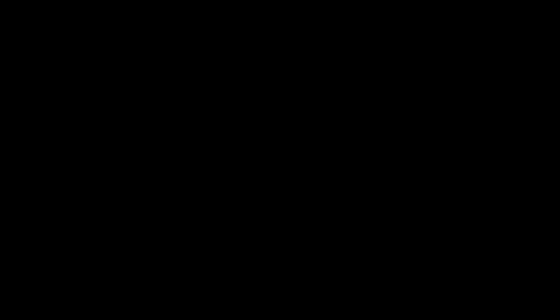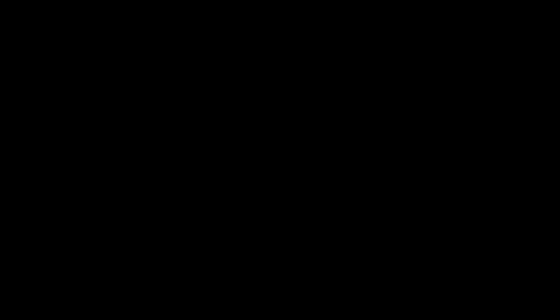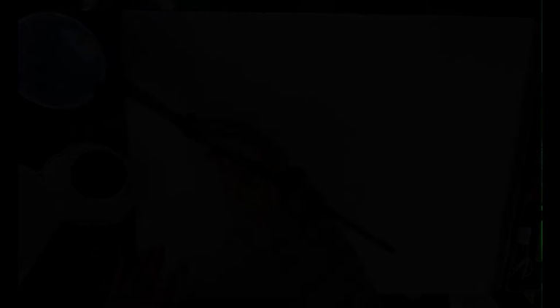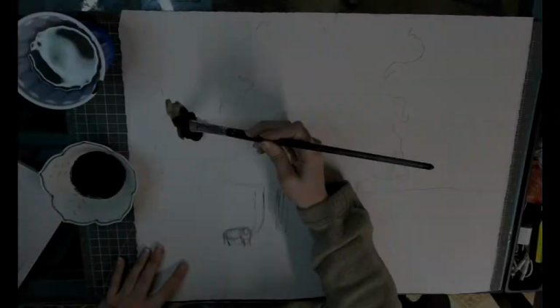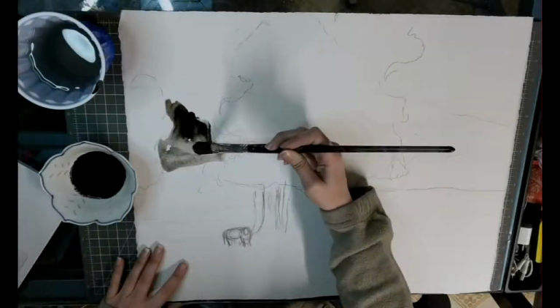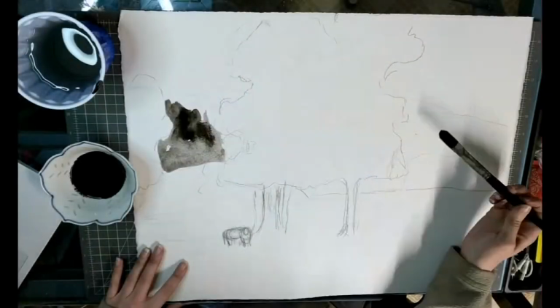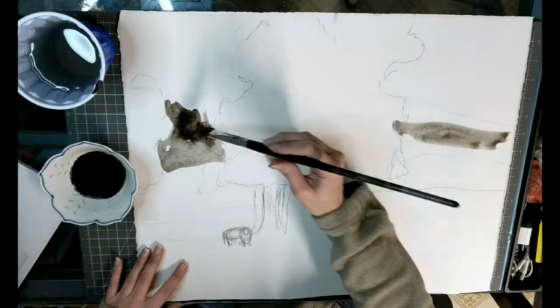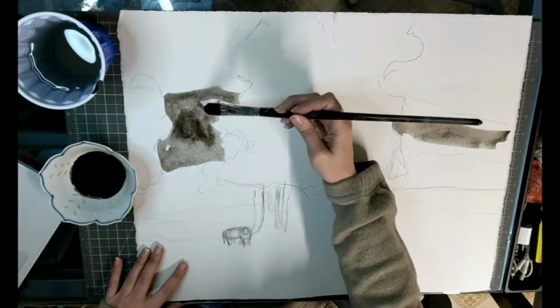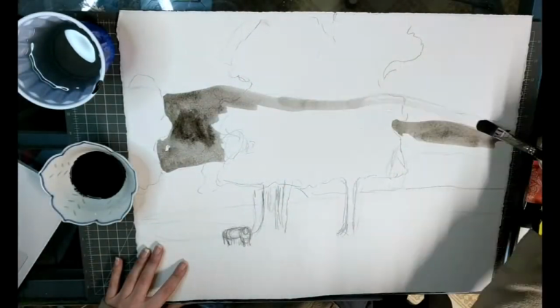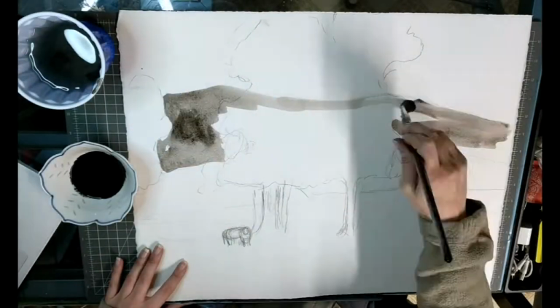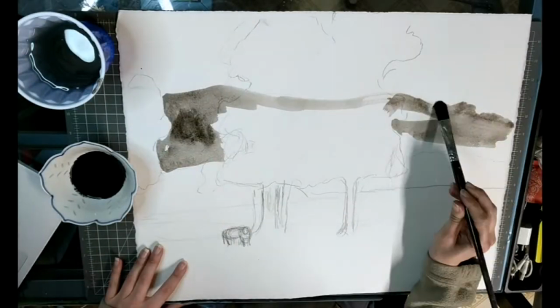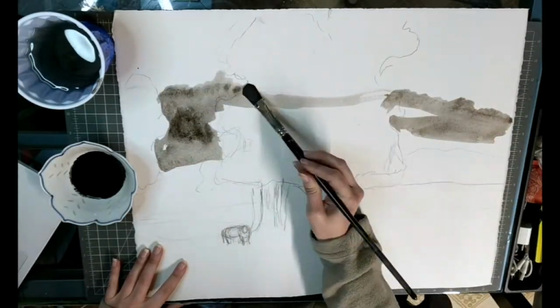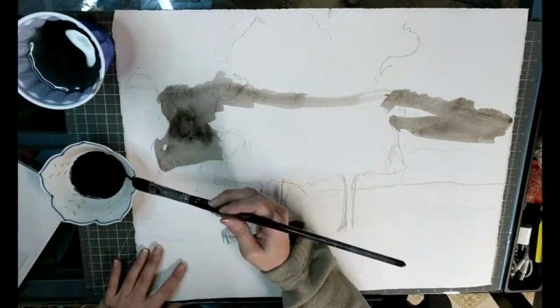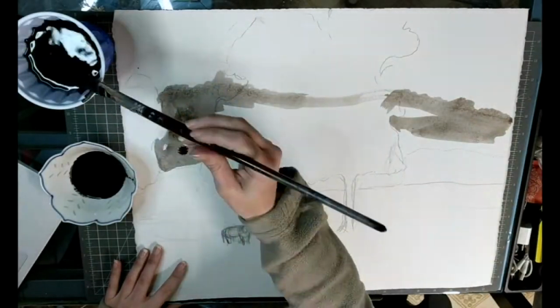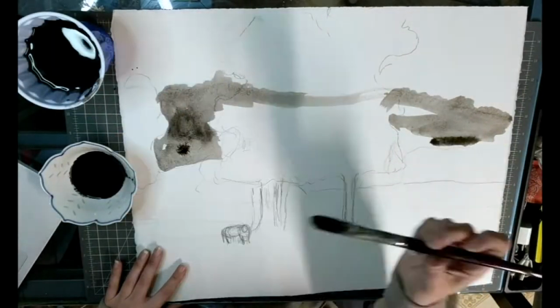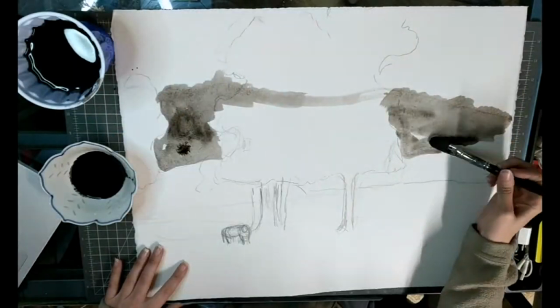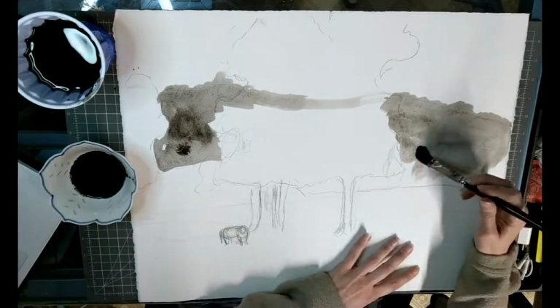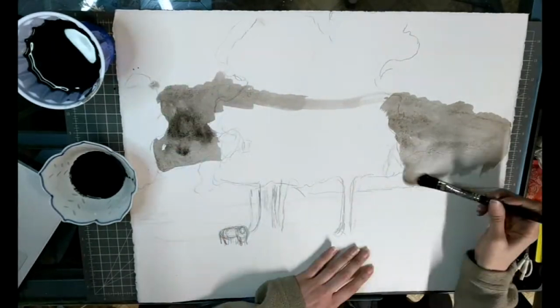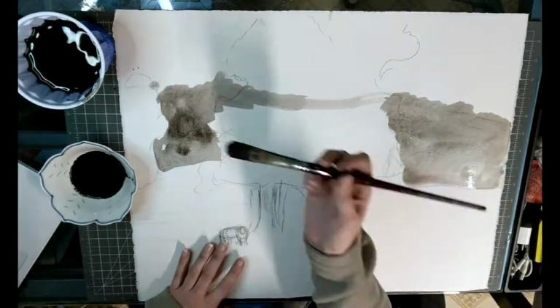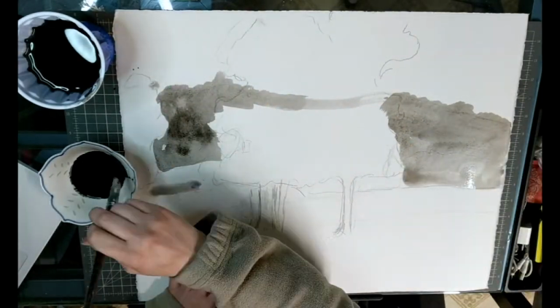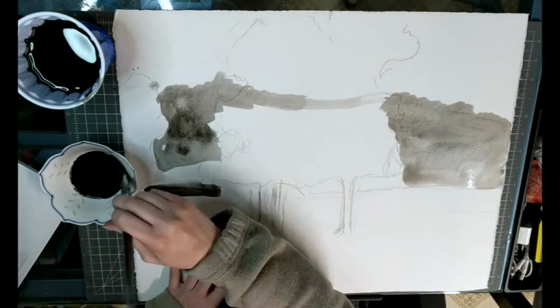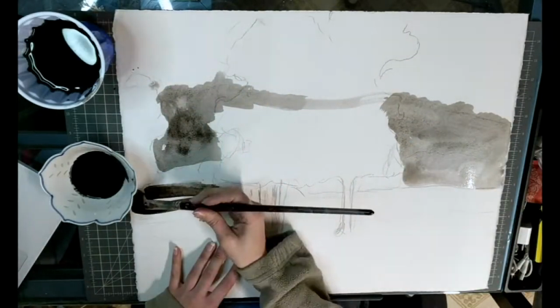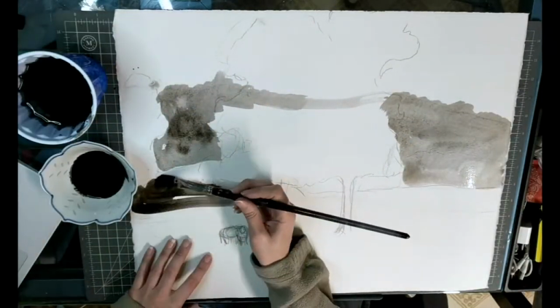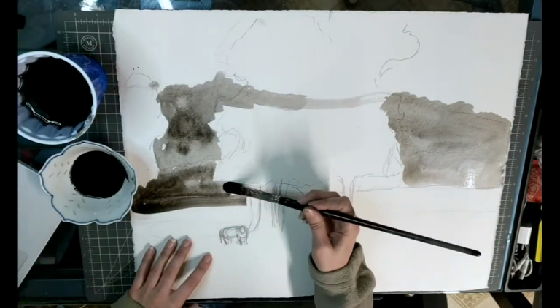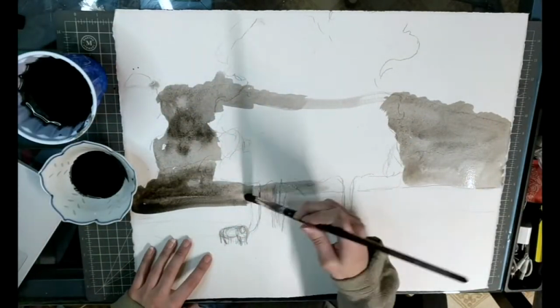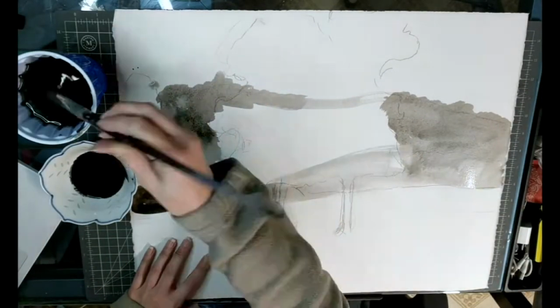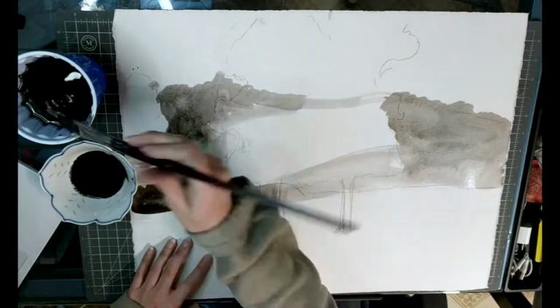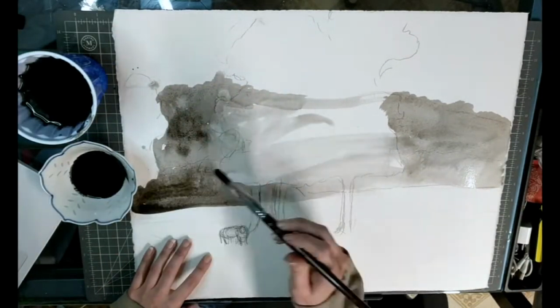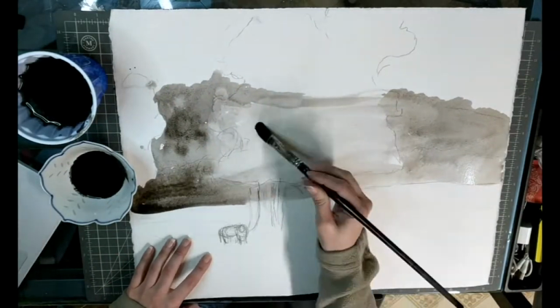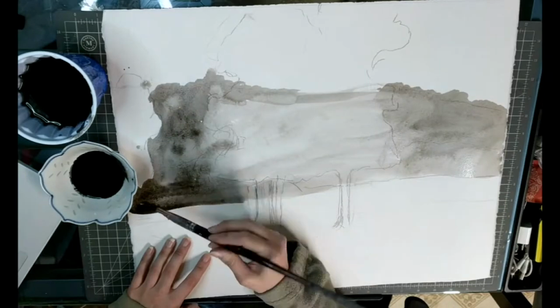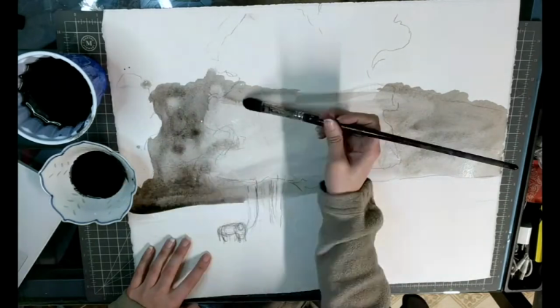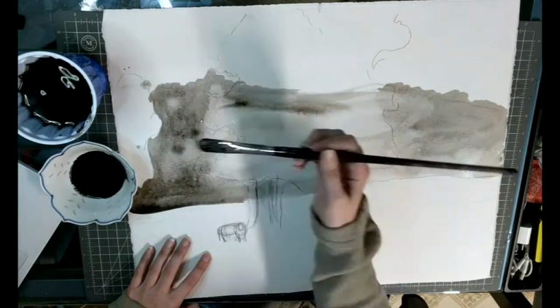Hey everyone, I just want to show you a really fast demo on how to use ink on watercolor paper and also ink on mylar and then how to use the mylar to create transparent layers in your artwork.